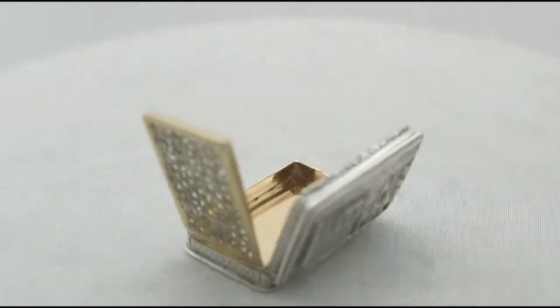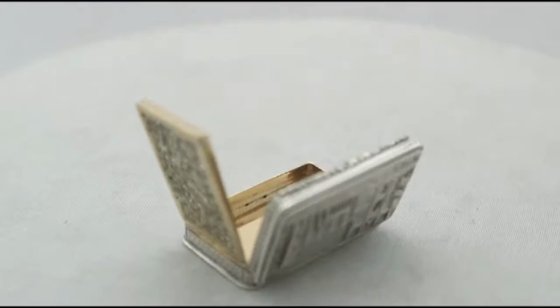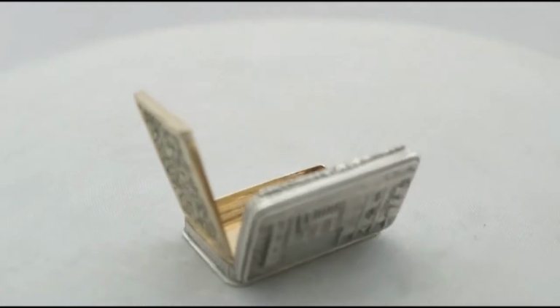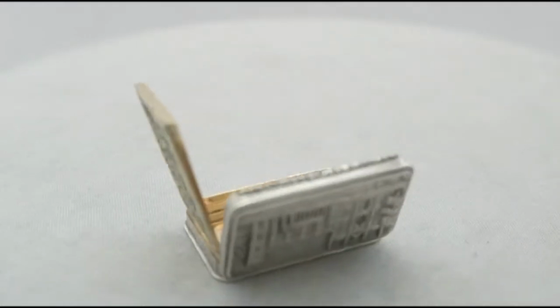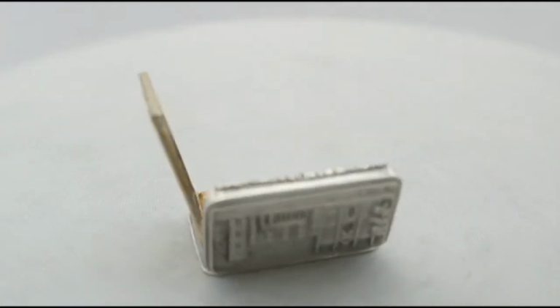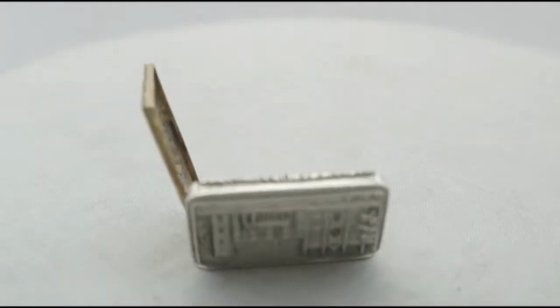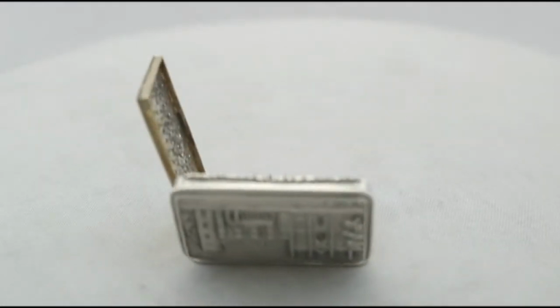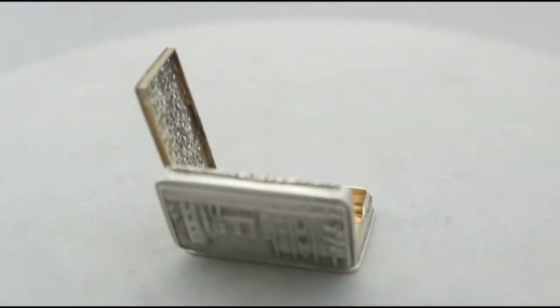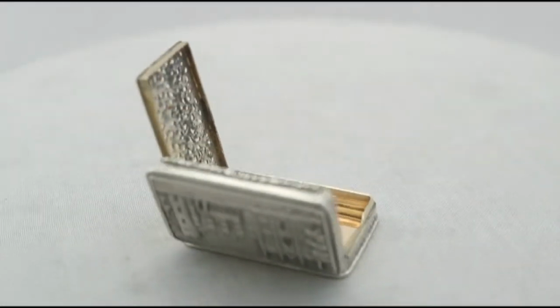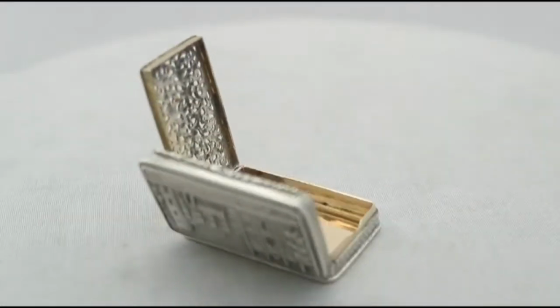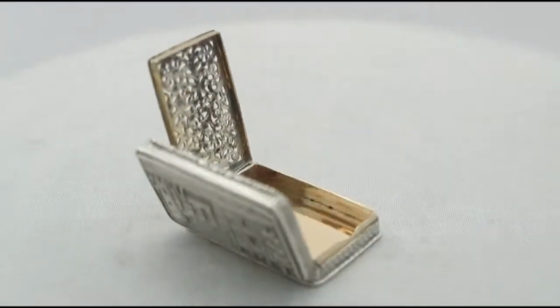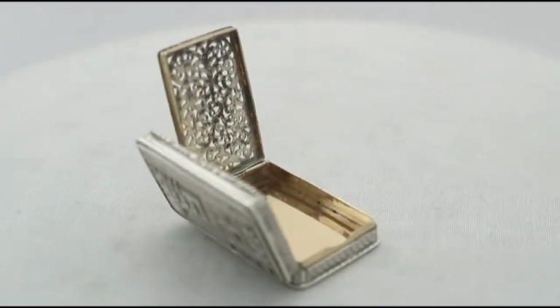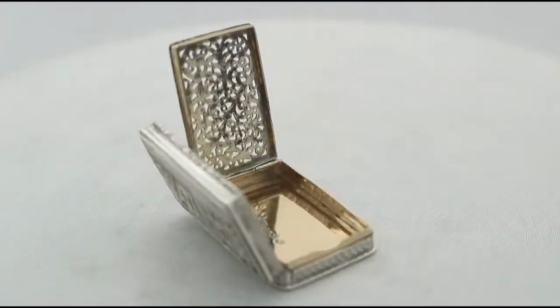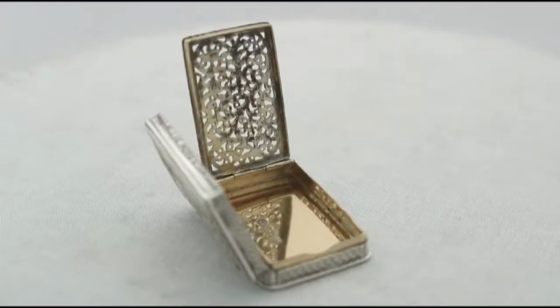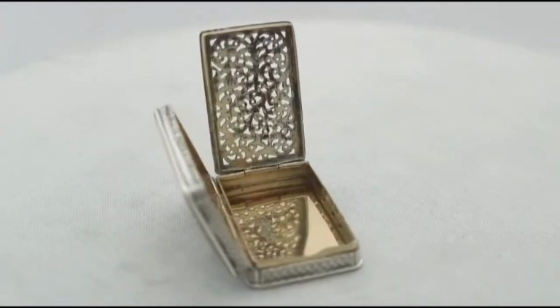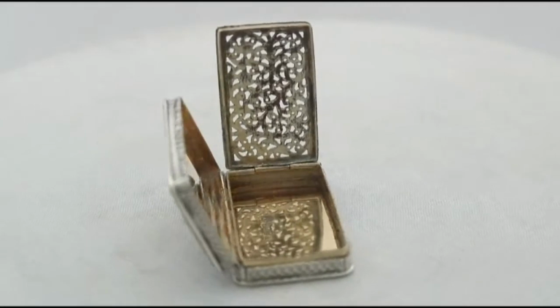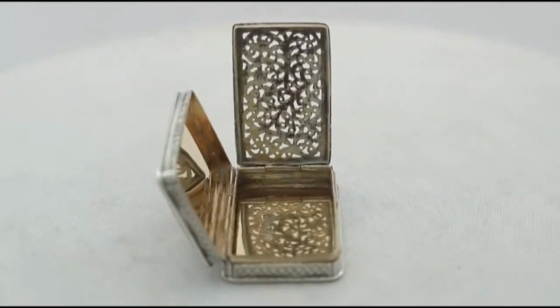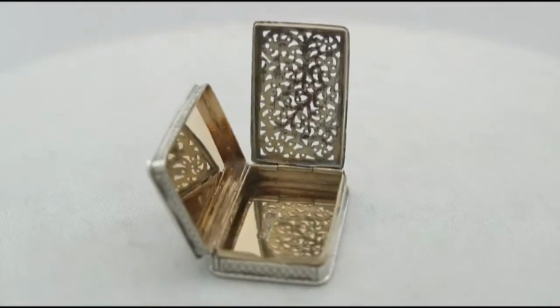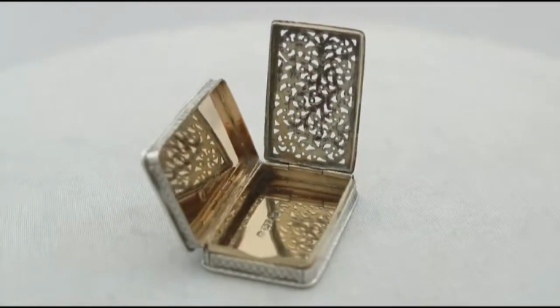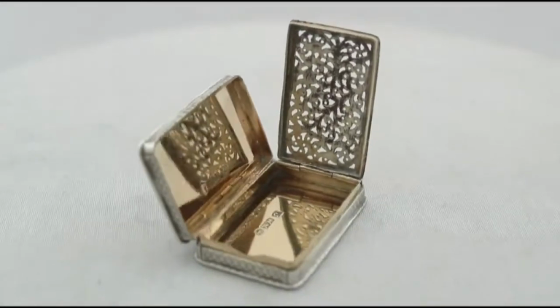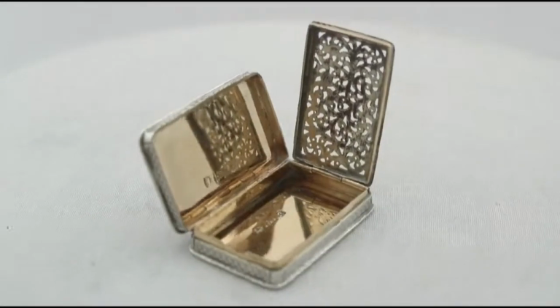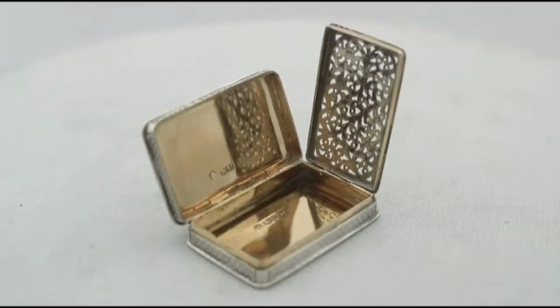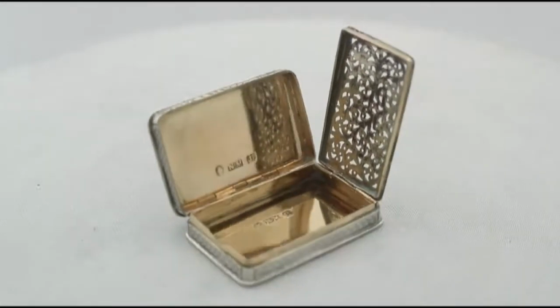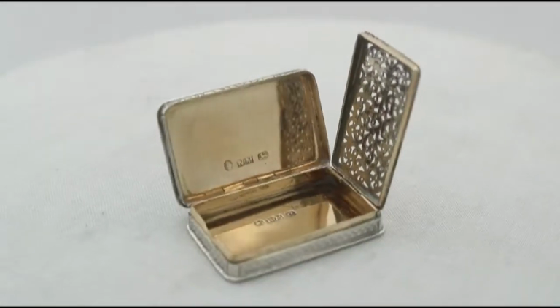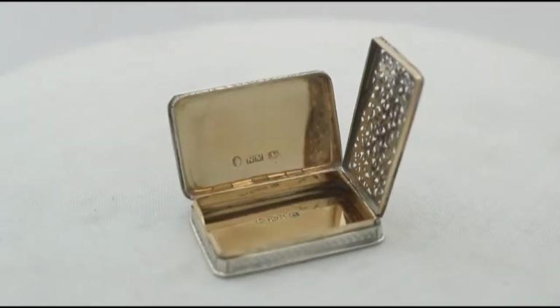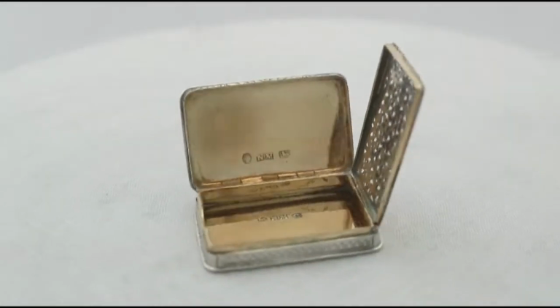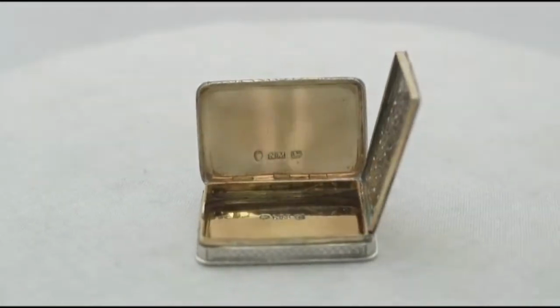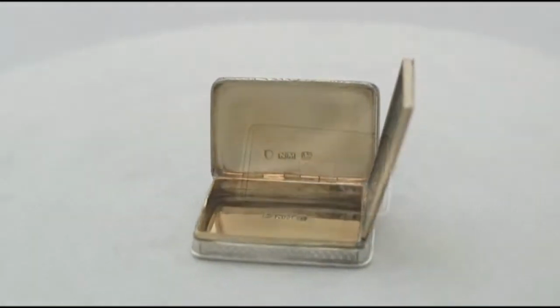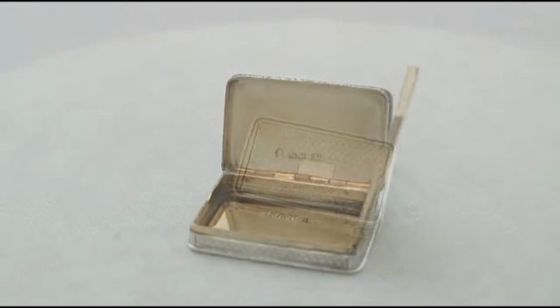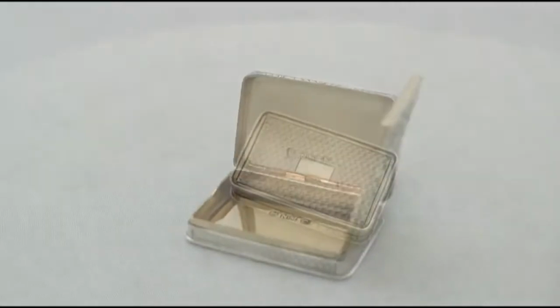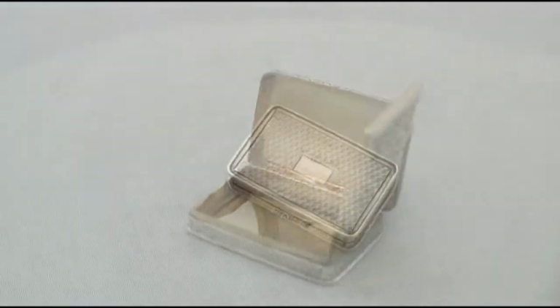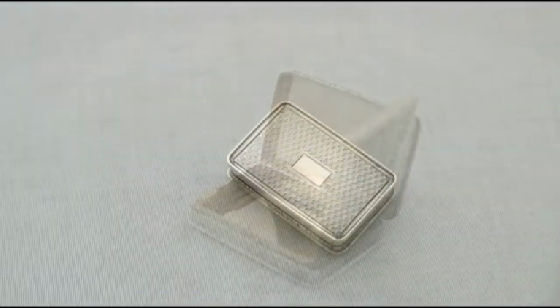The hinged cover allows access to the original hallmarked hinged pierced decorated silver grille. The vinaigrette retains the original gilding to the interior.